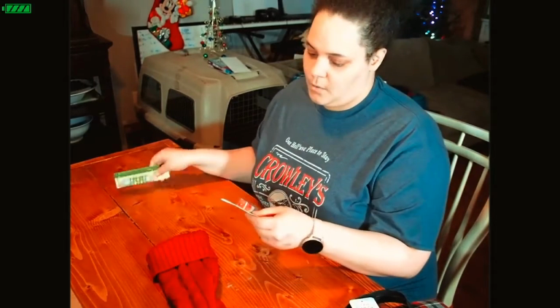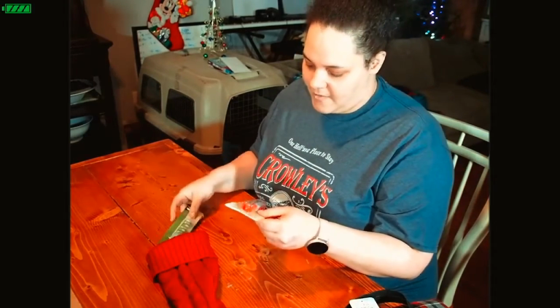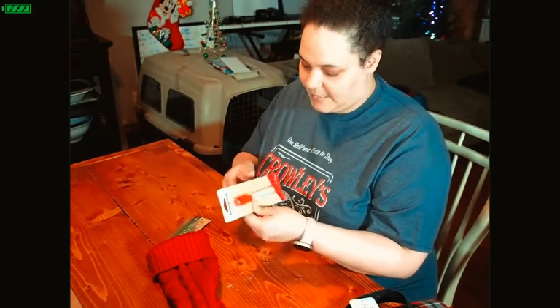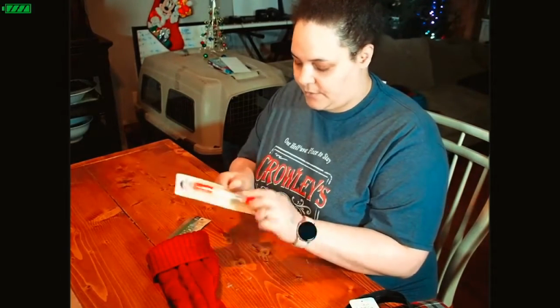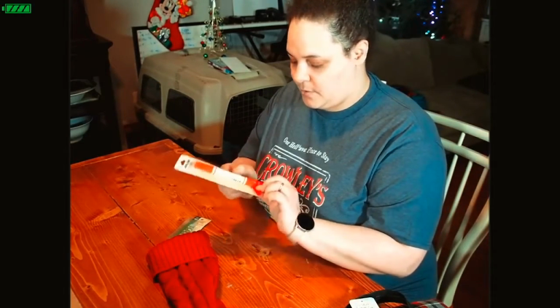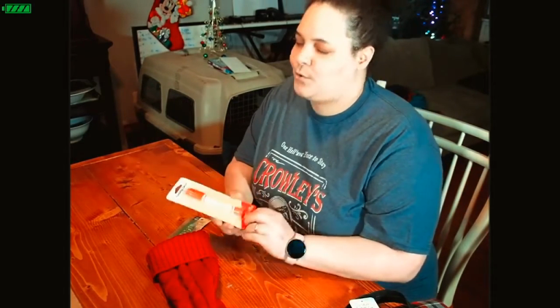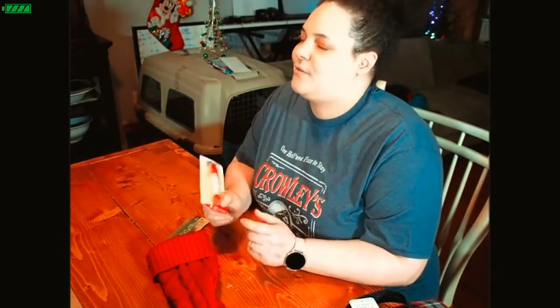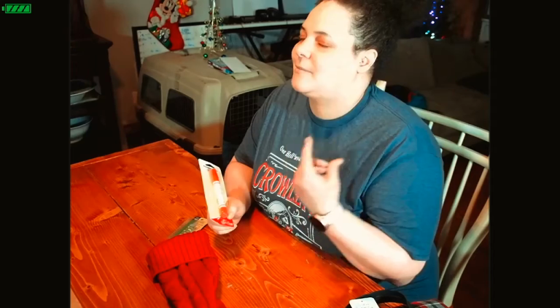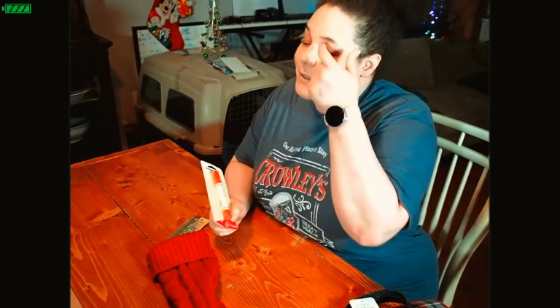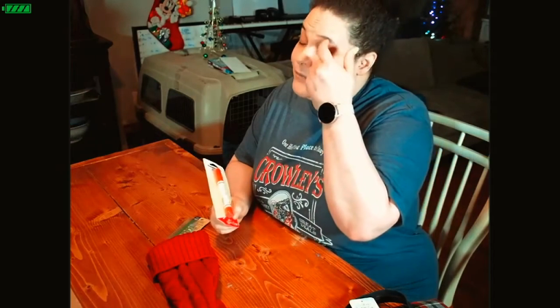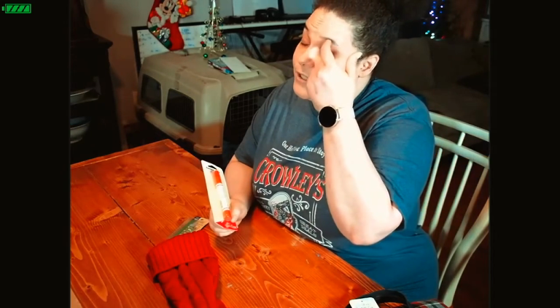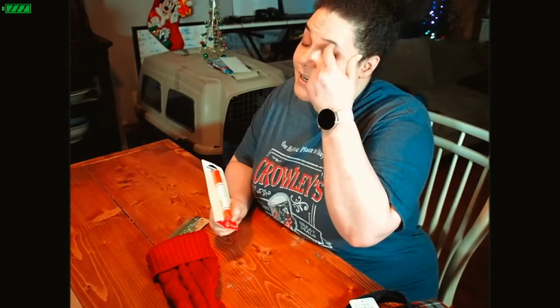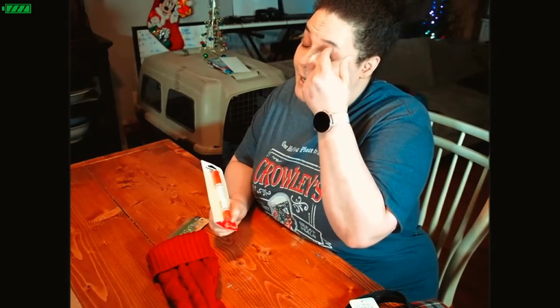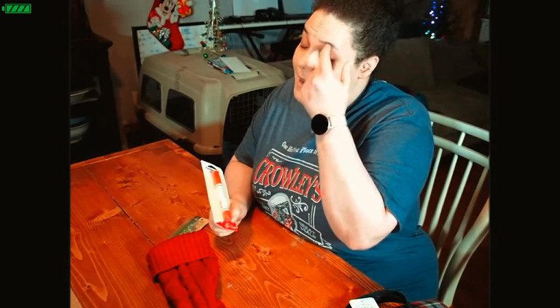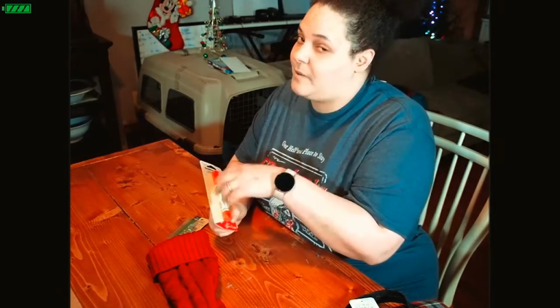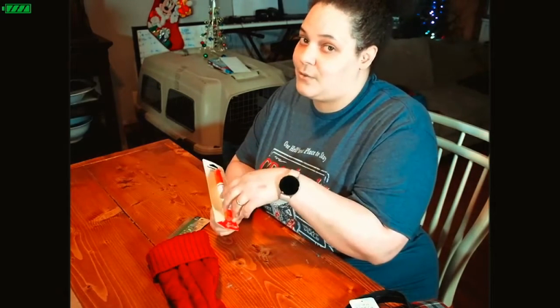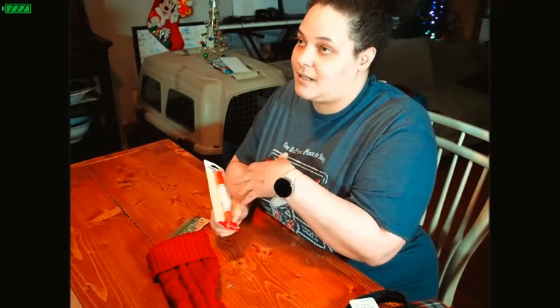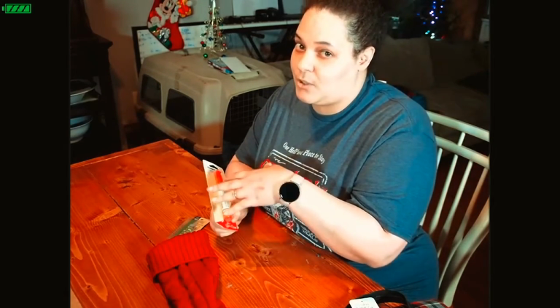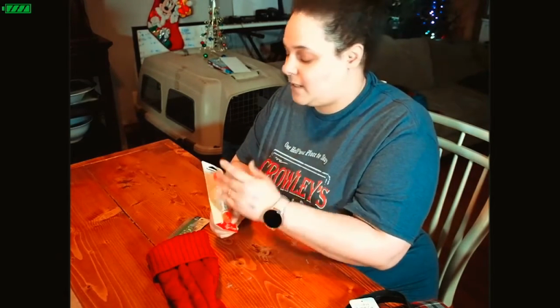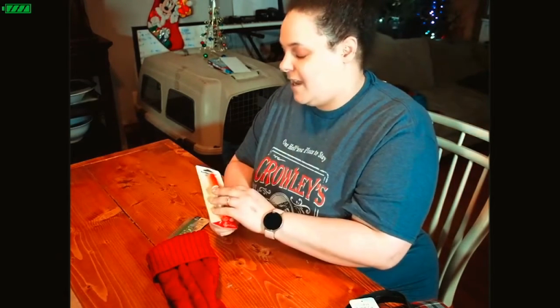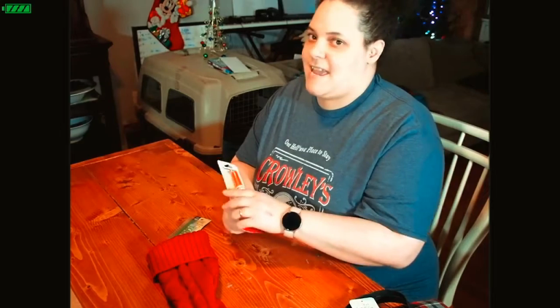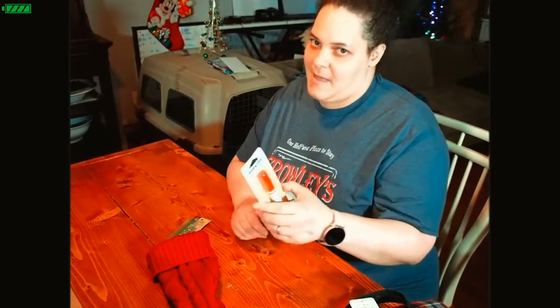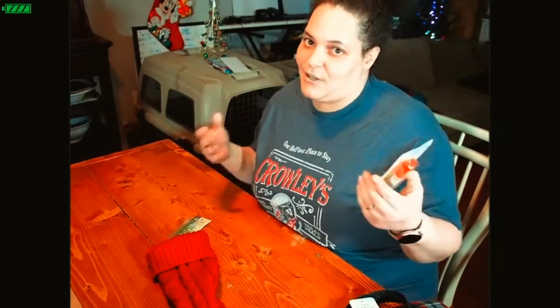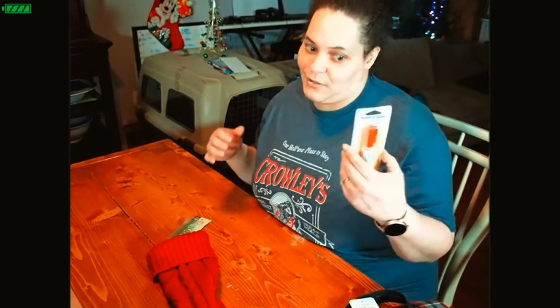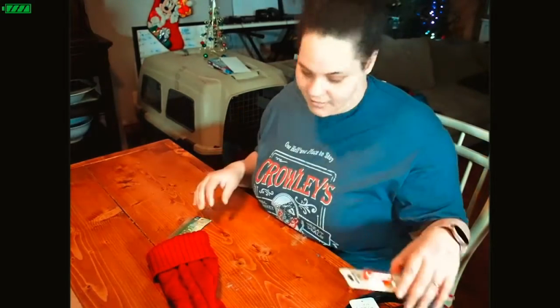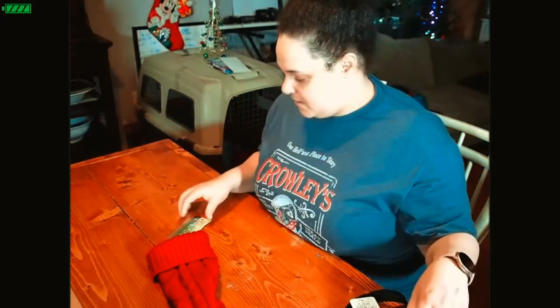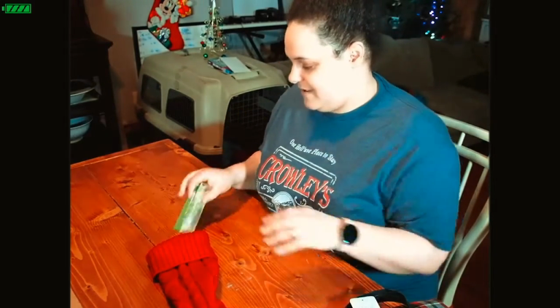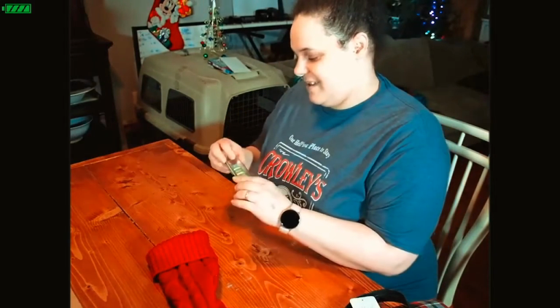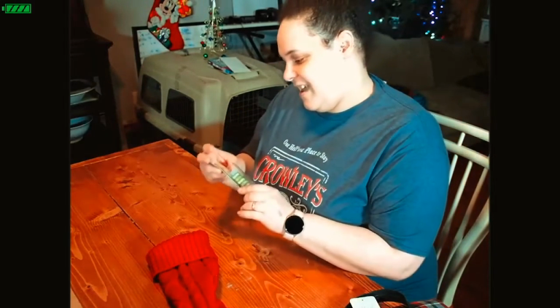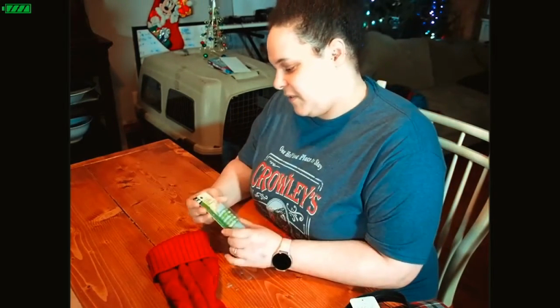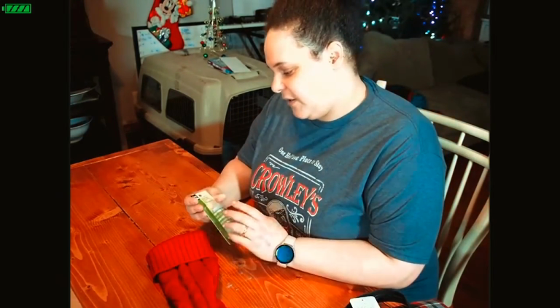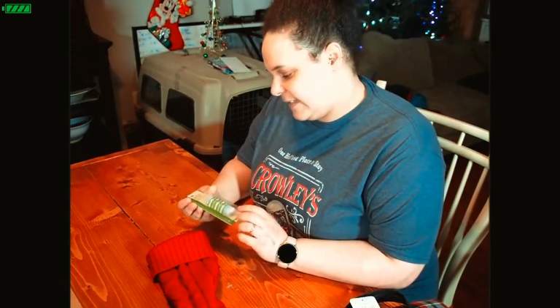We have some basting glue, which is really funny because my son was looking for some the other day. I have basting glue sticks and I gave him that because I couldn't find a regular glue stick. And we also have some clear elastic.